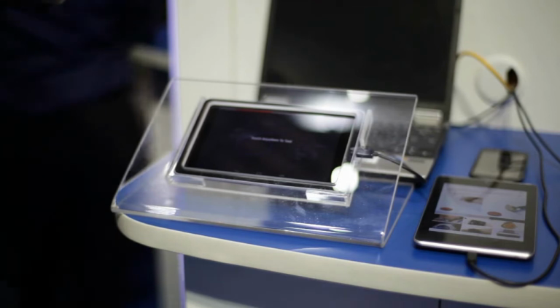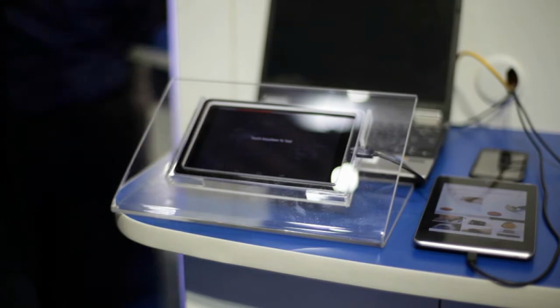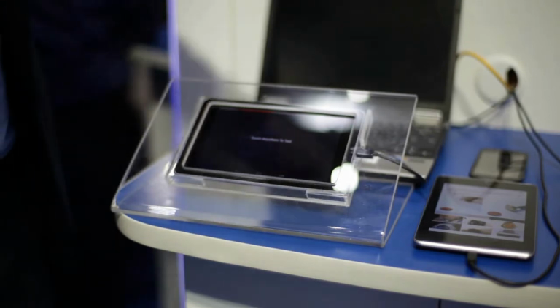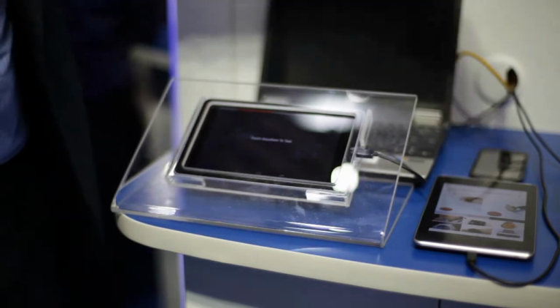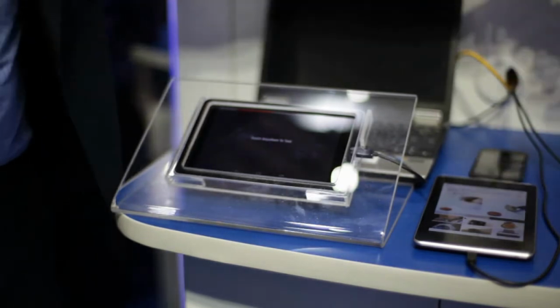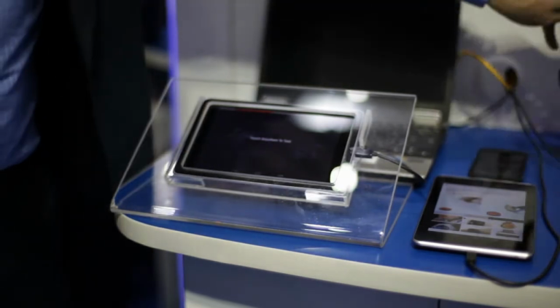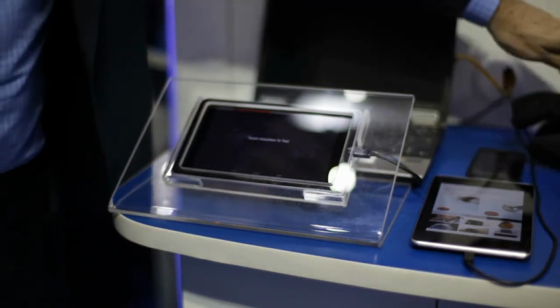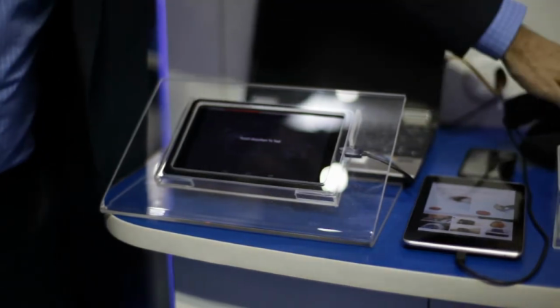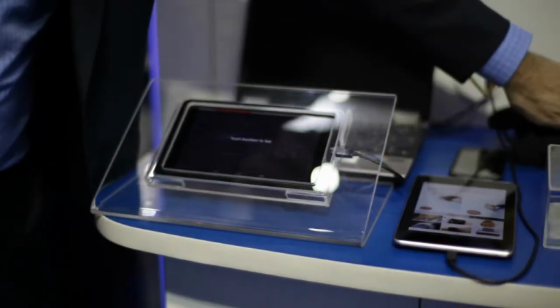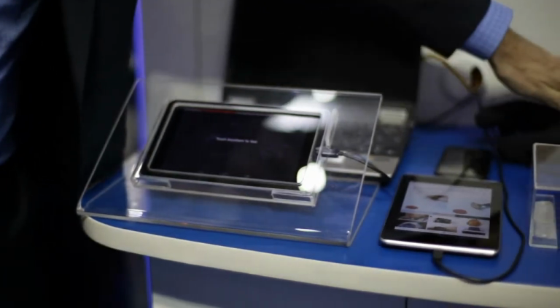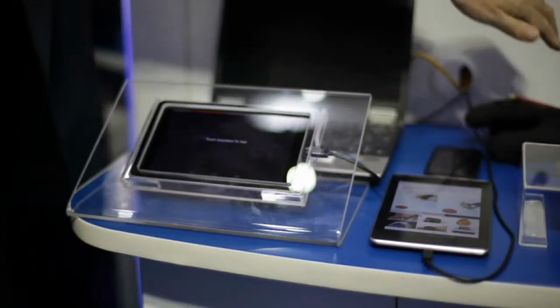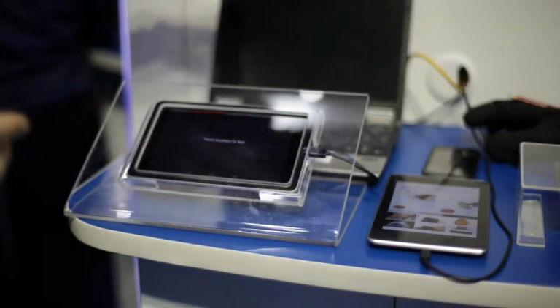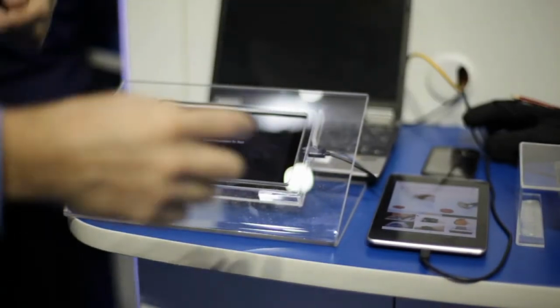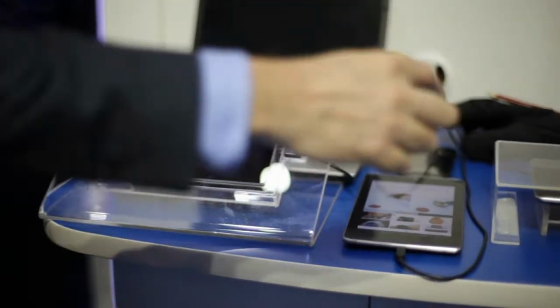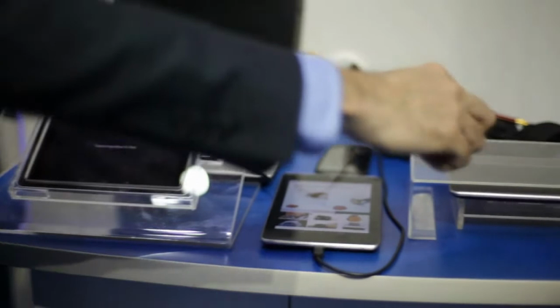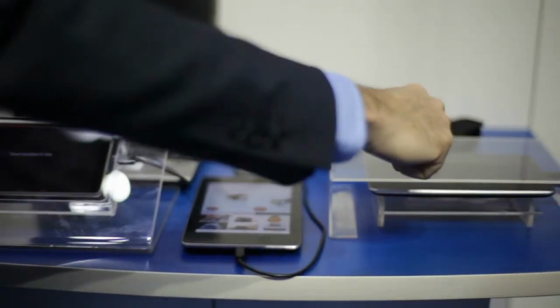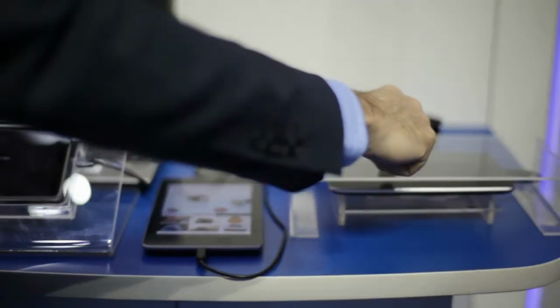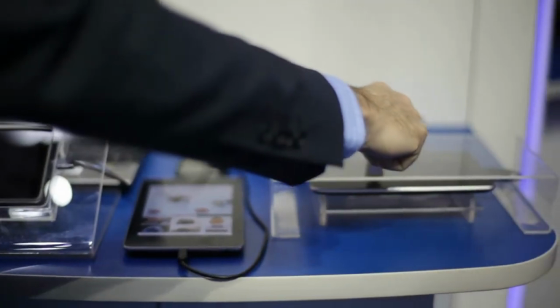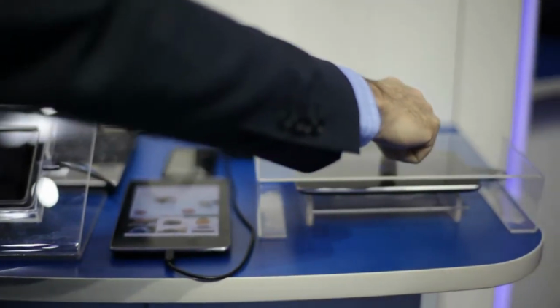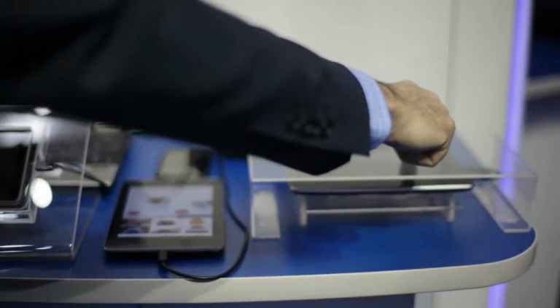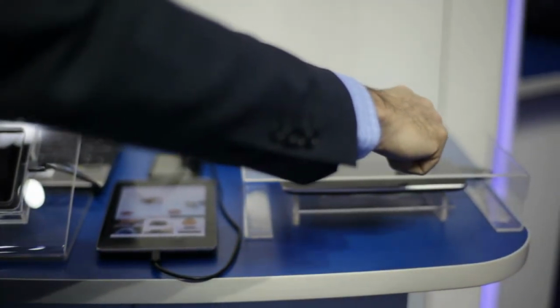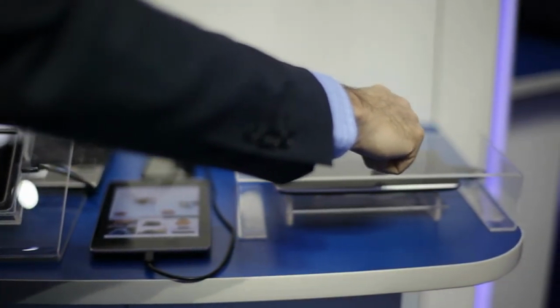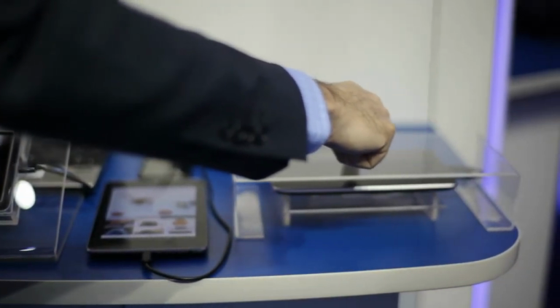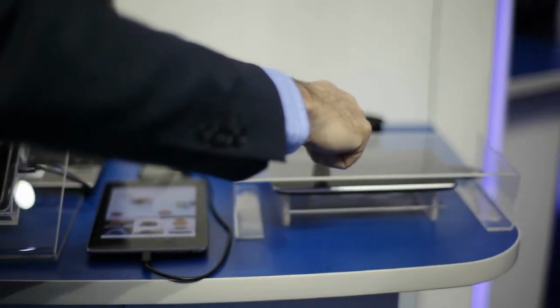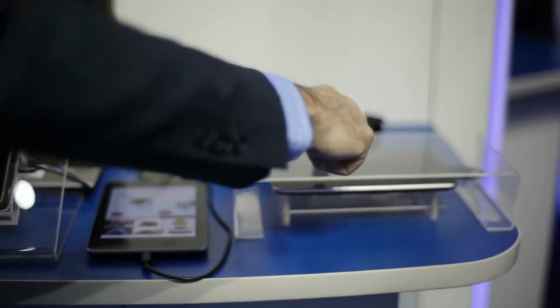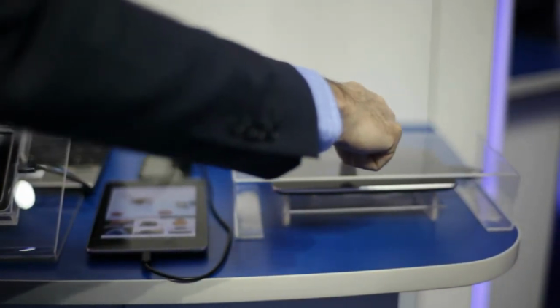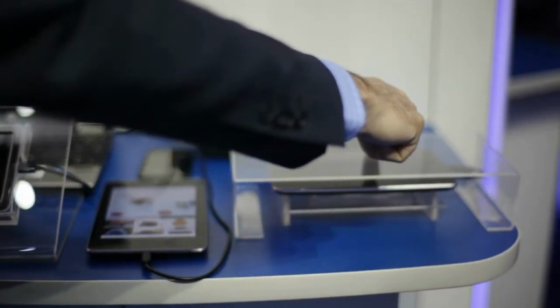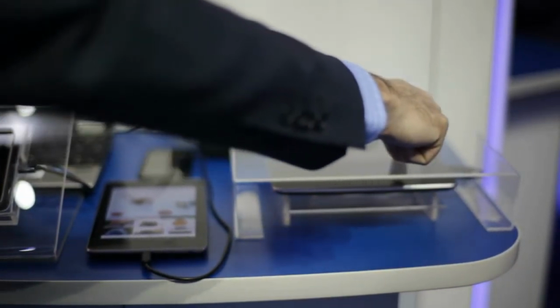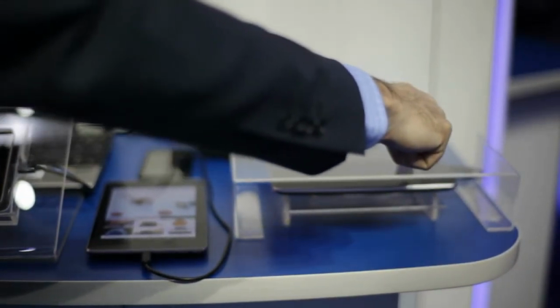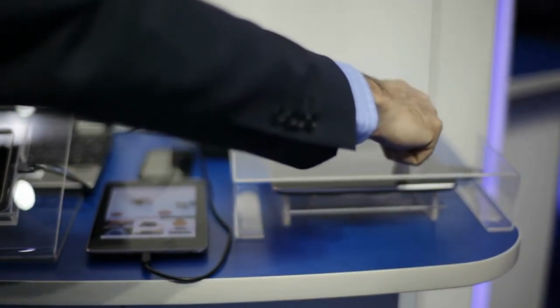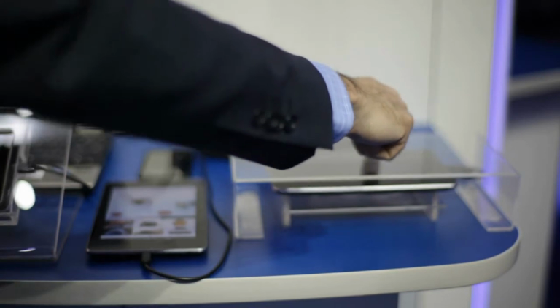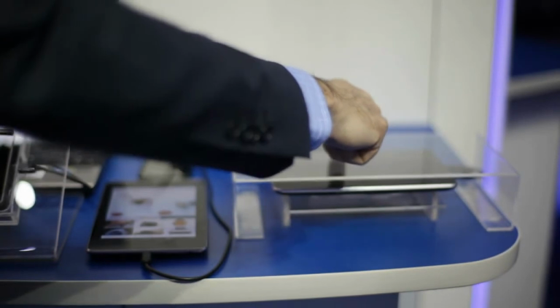Besides that, we can use the hovering operation to recognize the position of a finger on top of a tablet at two centimeters distance from it.